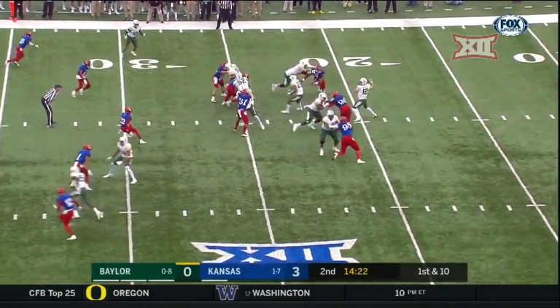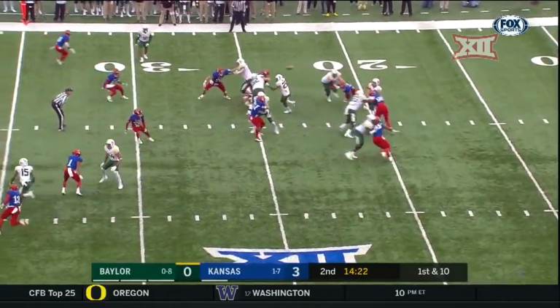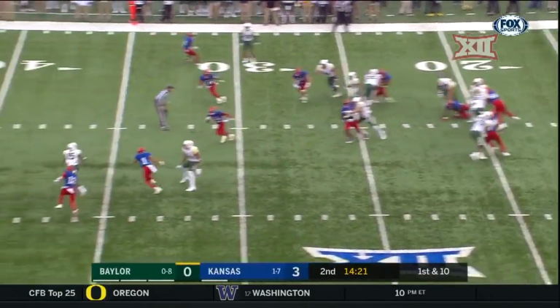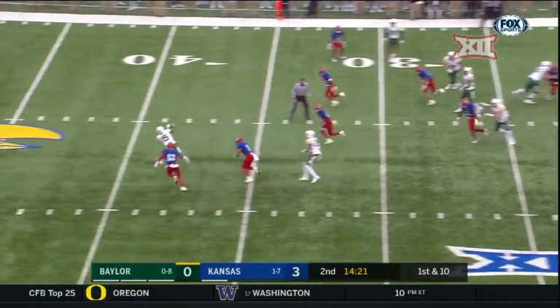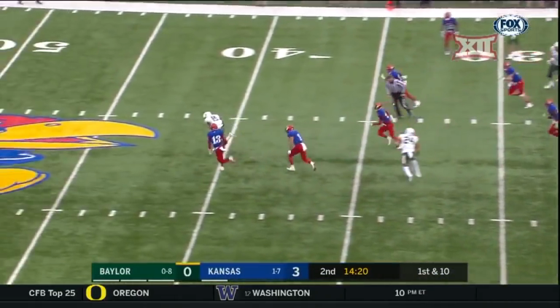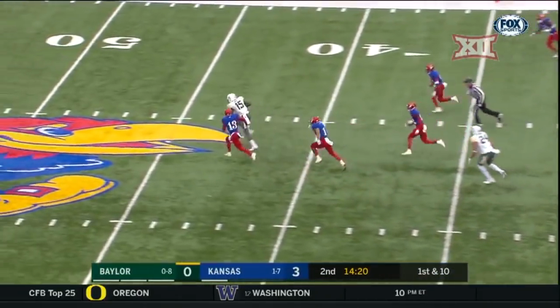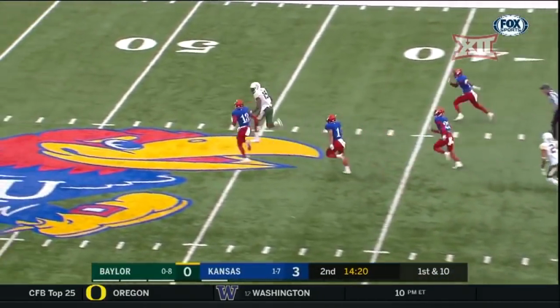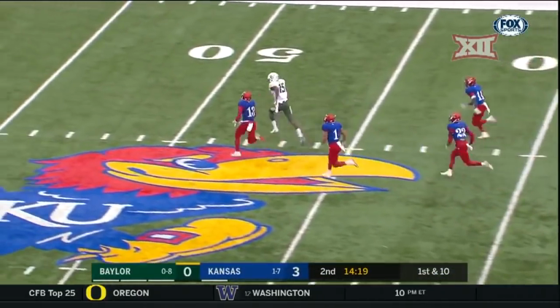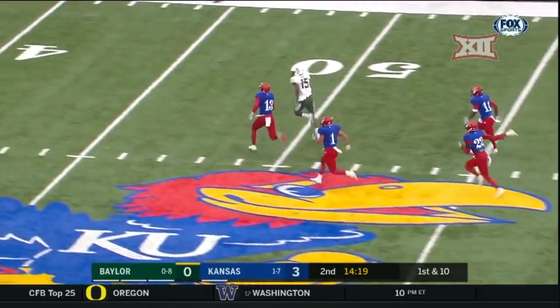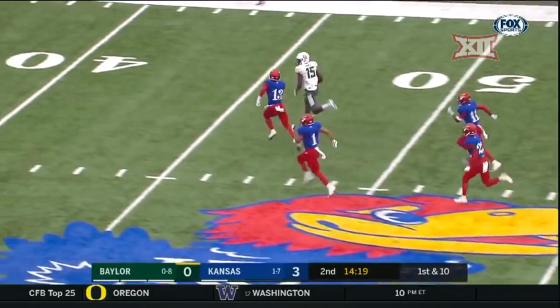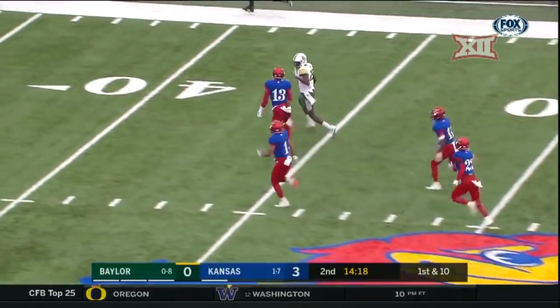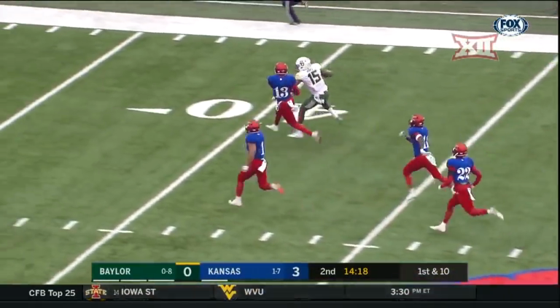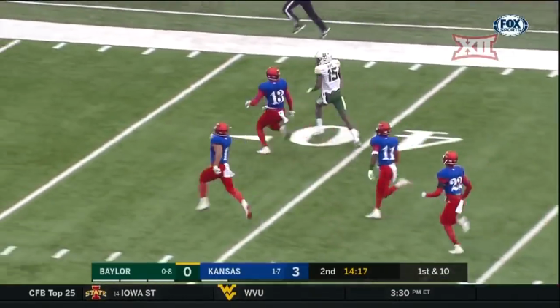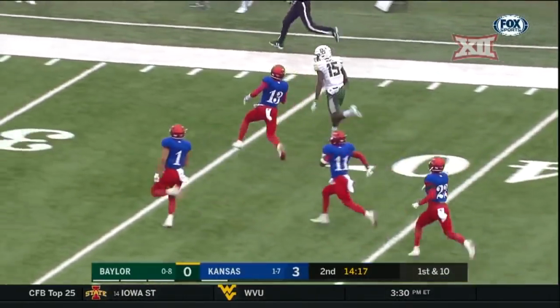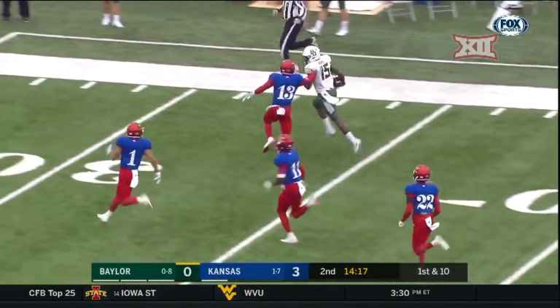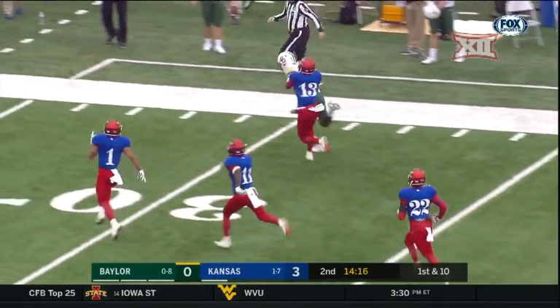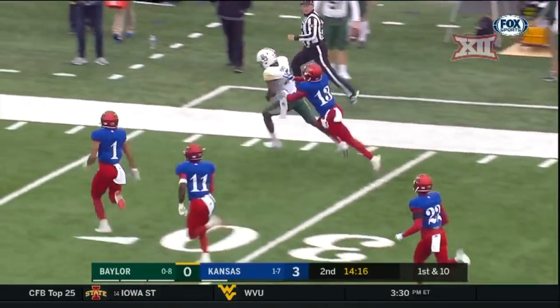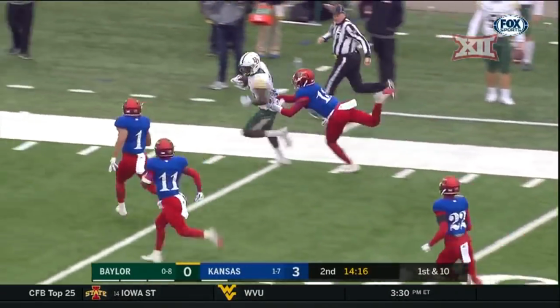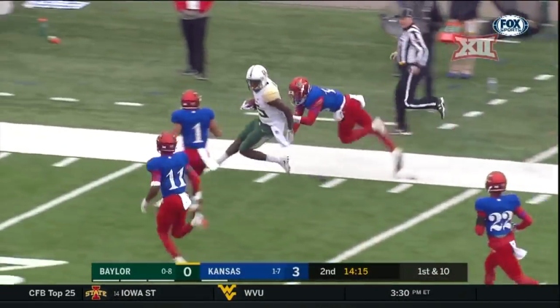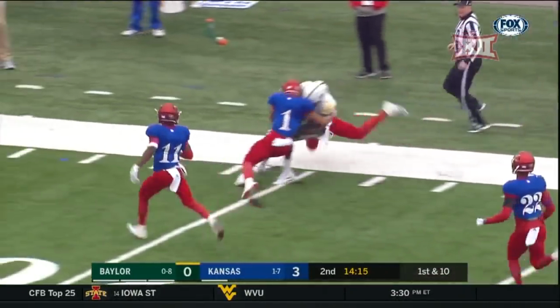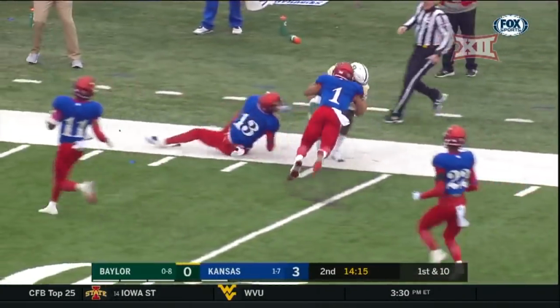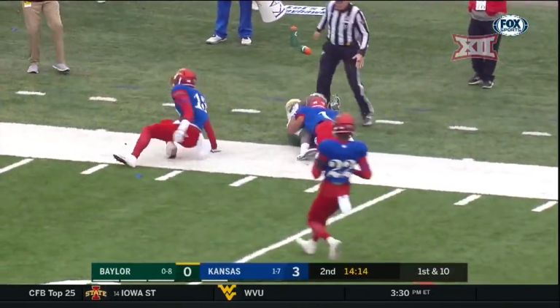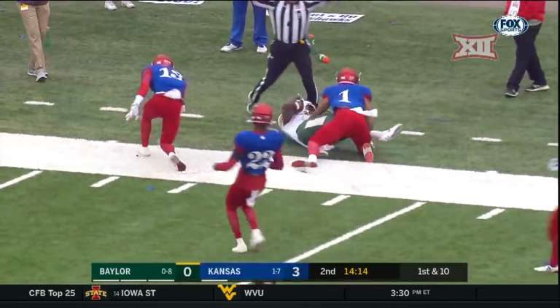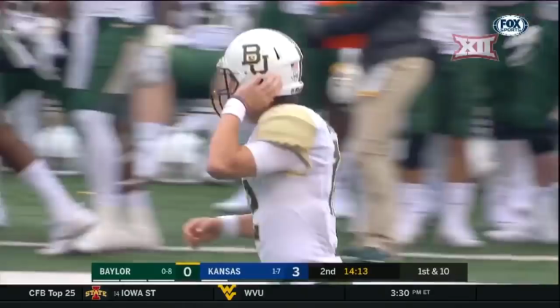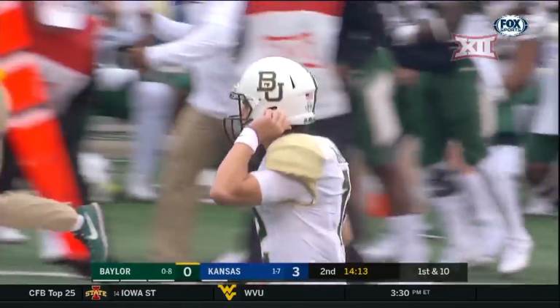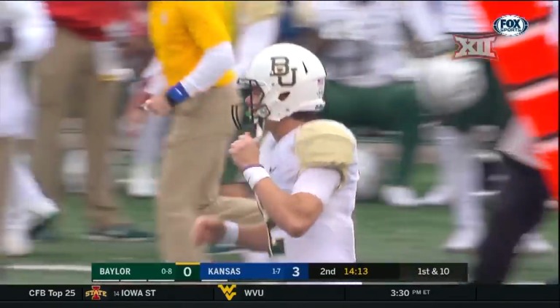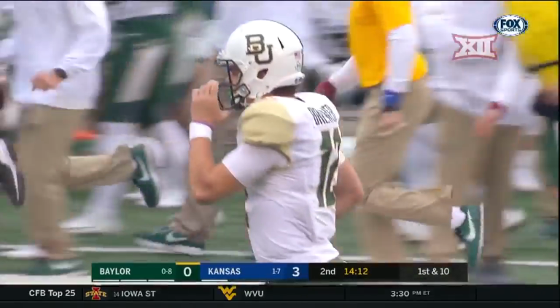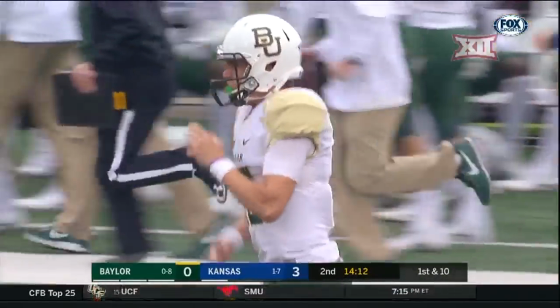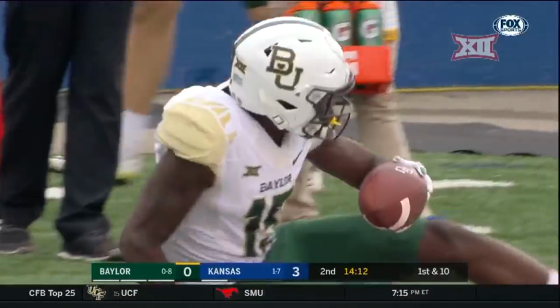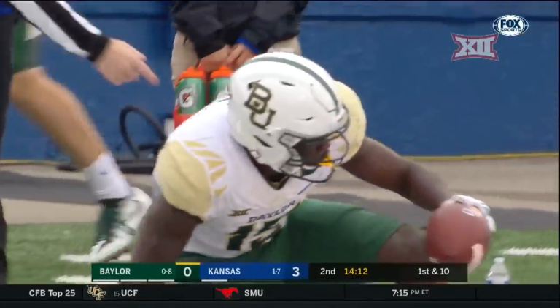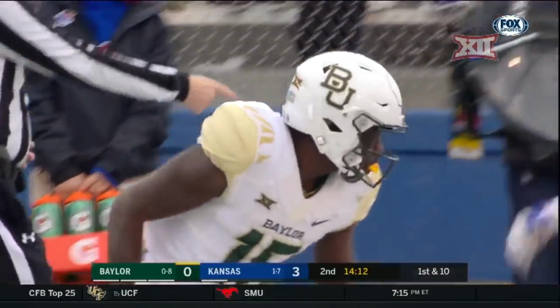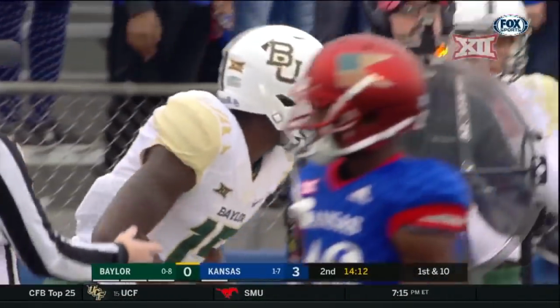Rui back to pass, has him — wide open. That is Denzel Mims going down the right side, and finally dragged out at the 19-yard line of Kansas.